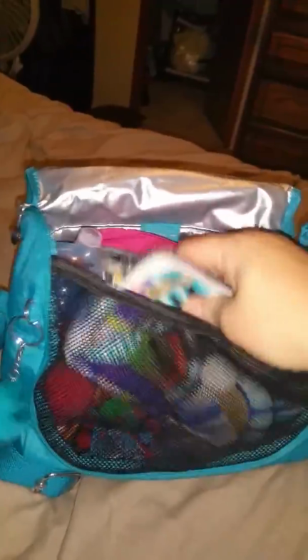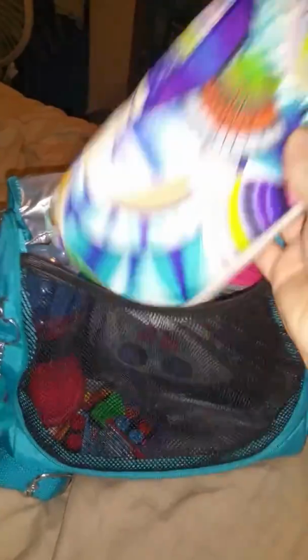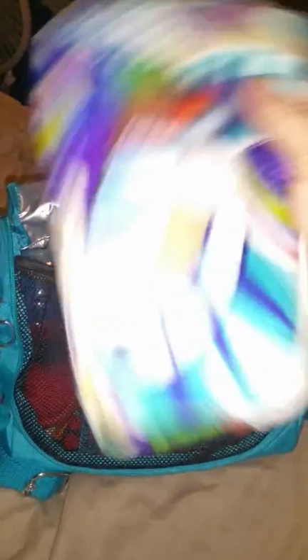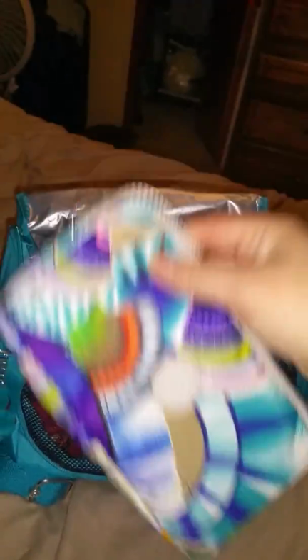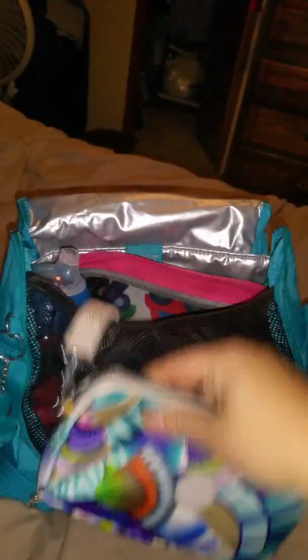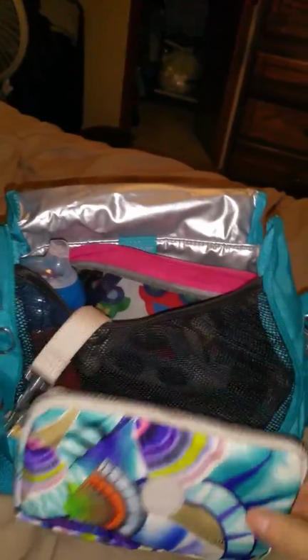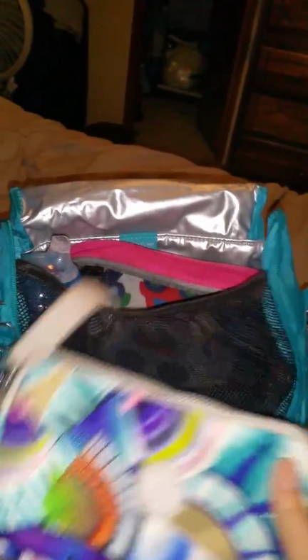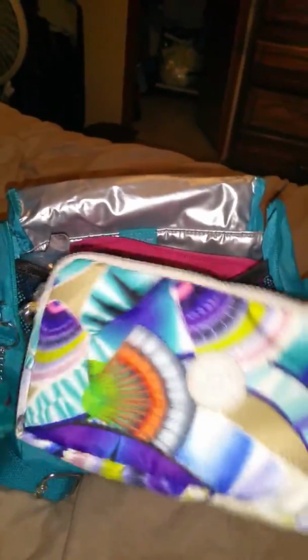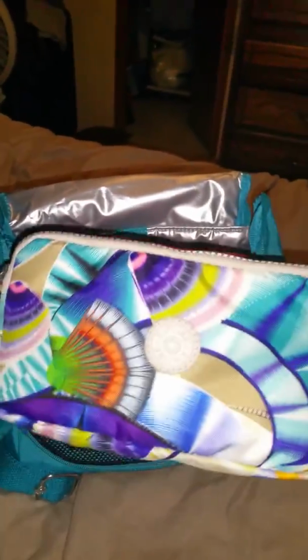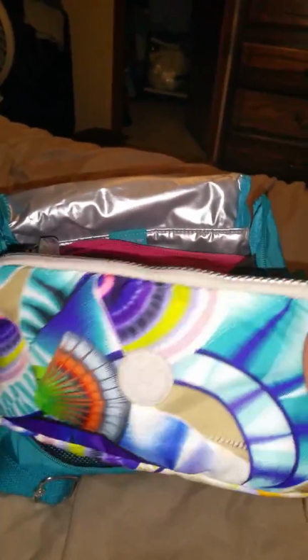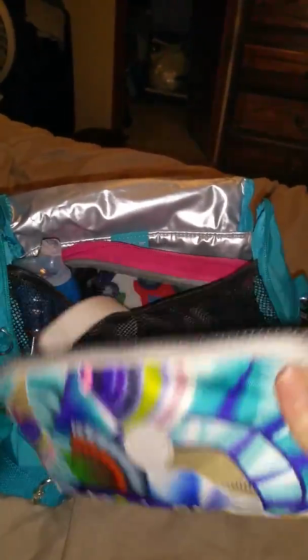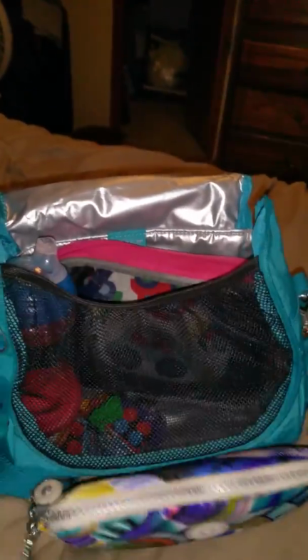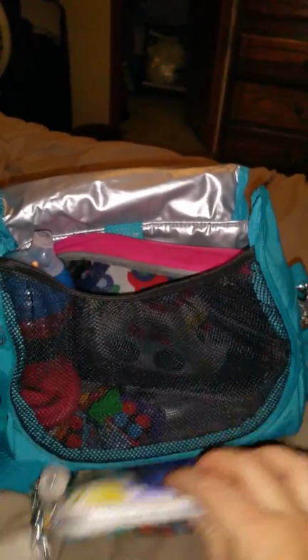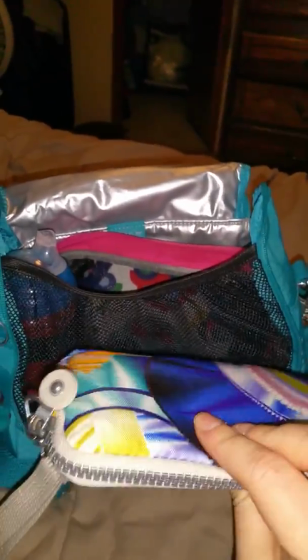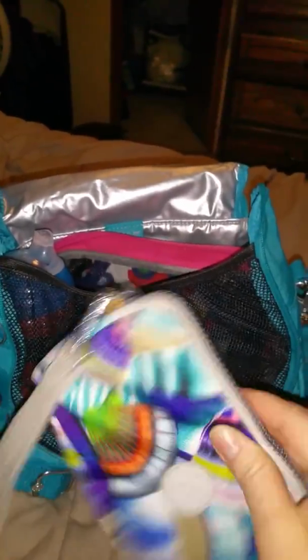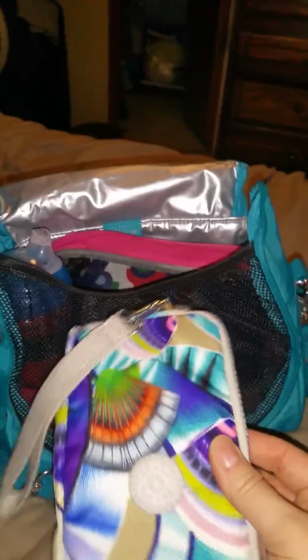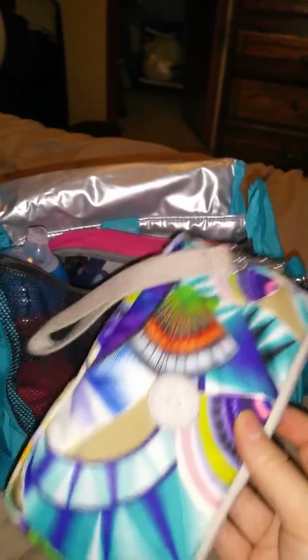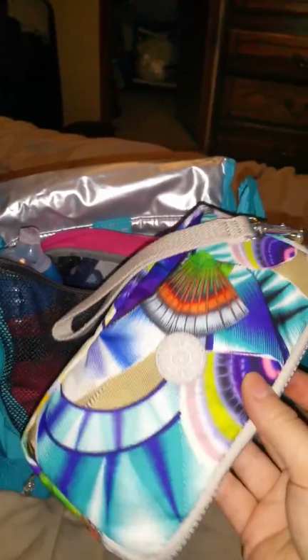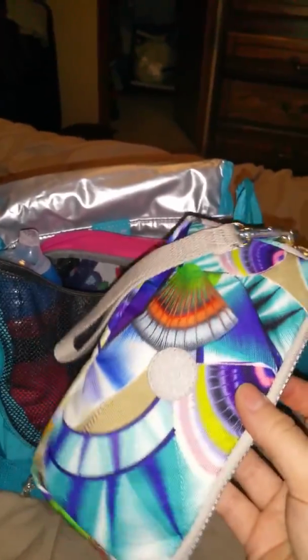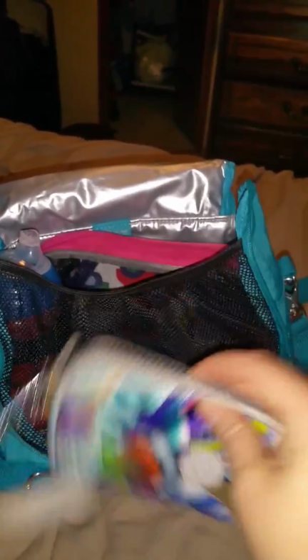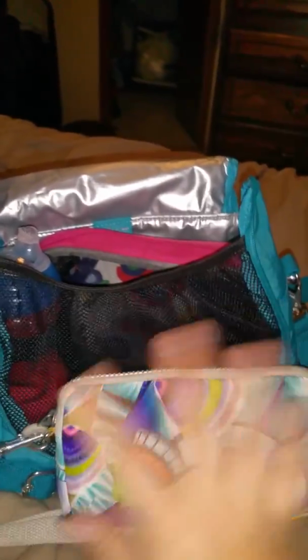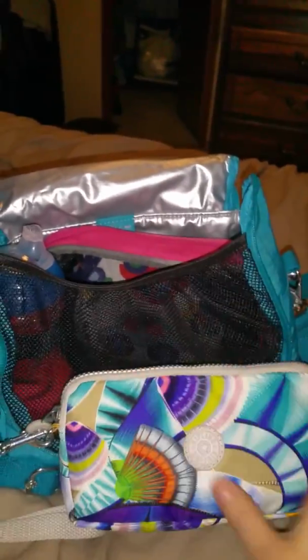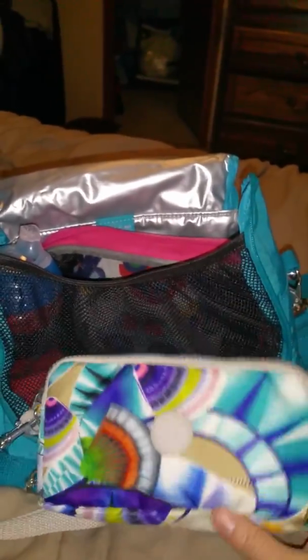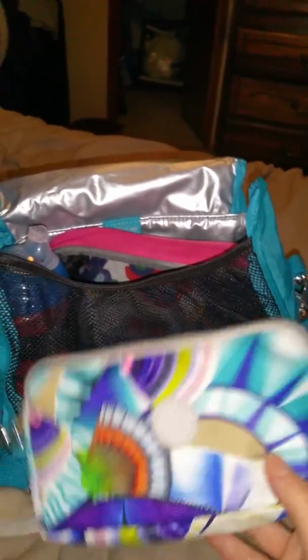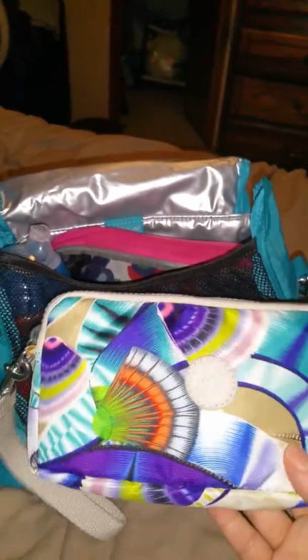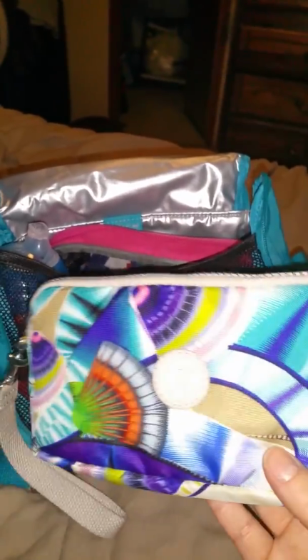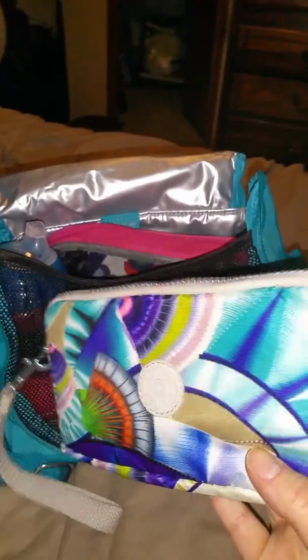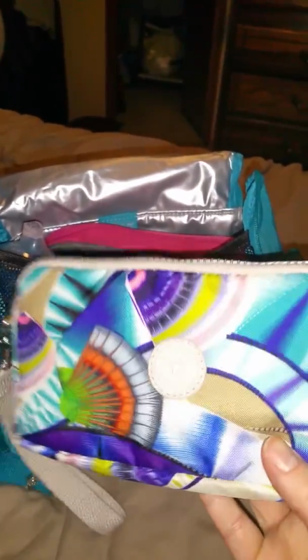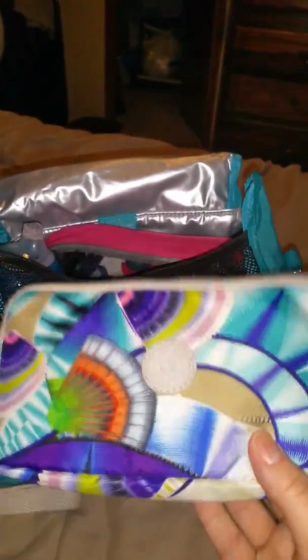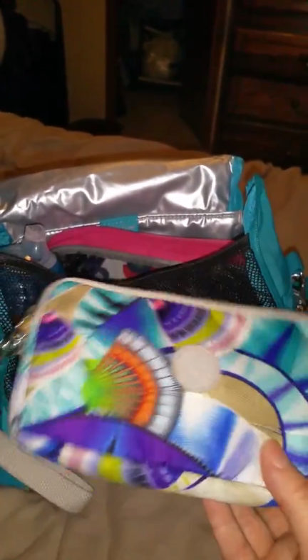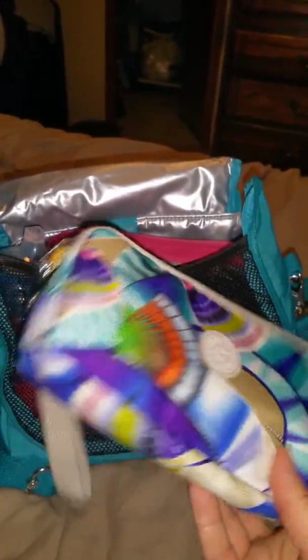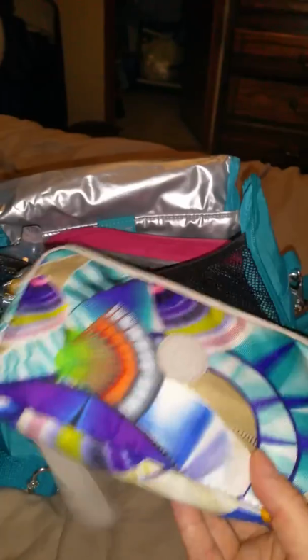My wallet — this is my Kipling Bernard wallet. I did a short review on it, but not a thorough one. If you want to see a full review, Gator Mom has a wonderful review of this wallet, so you can check her channel out.